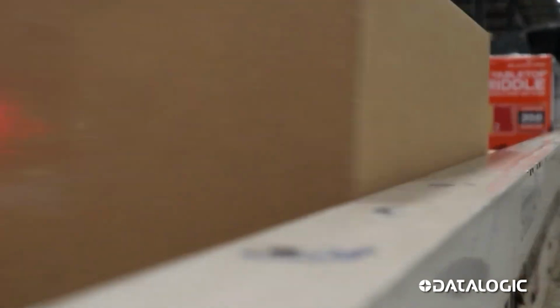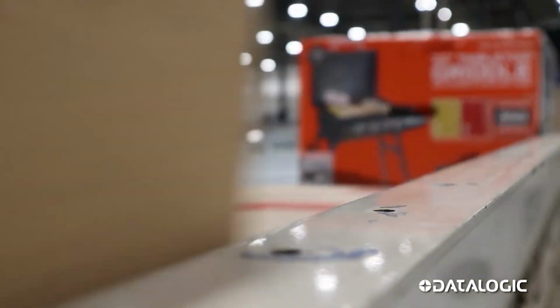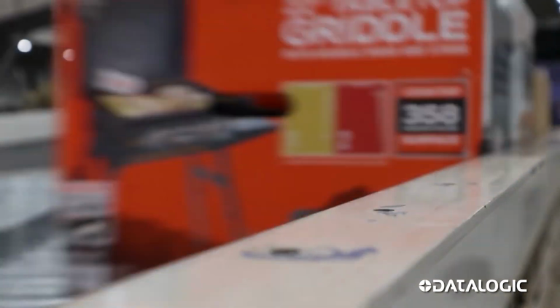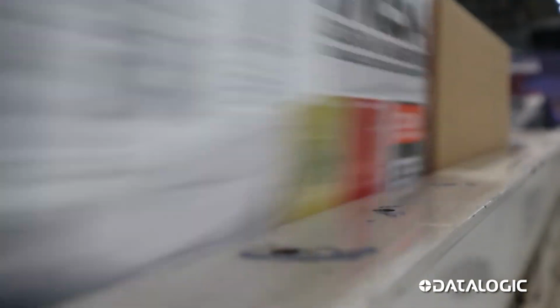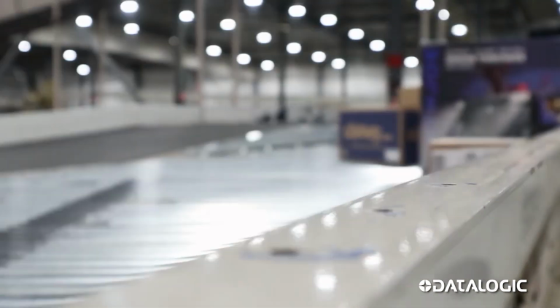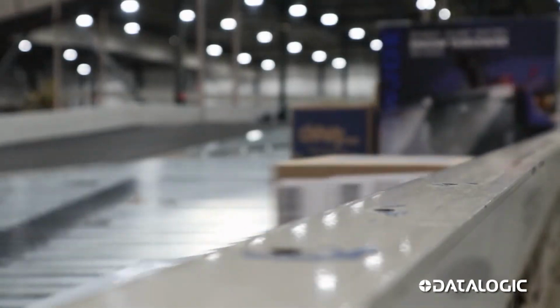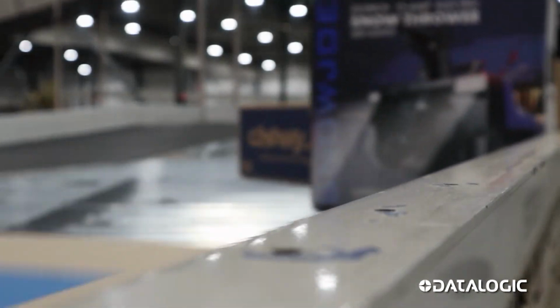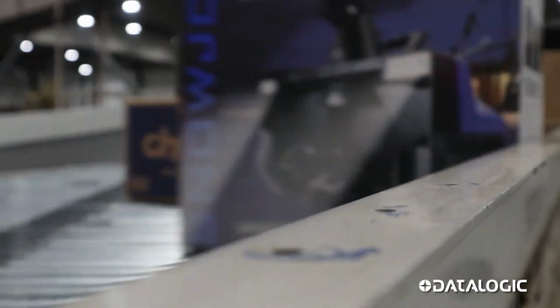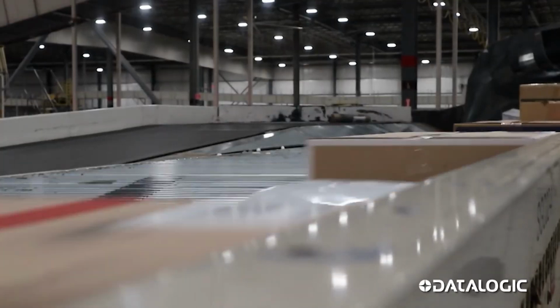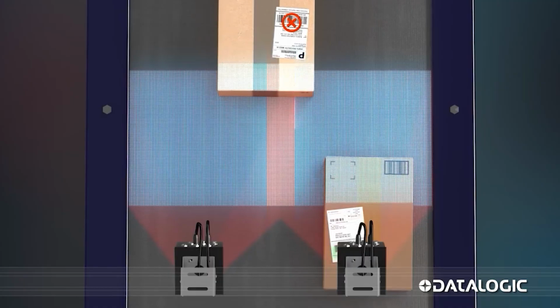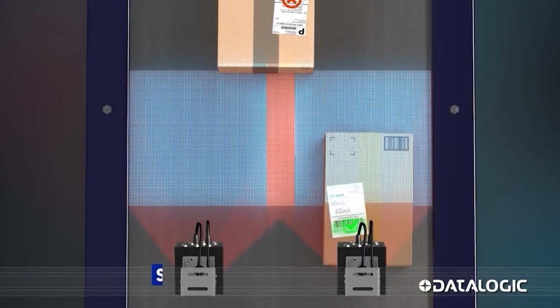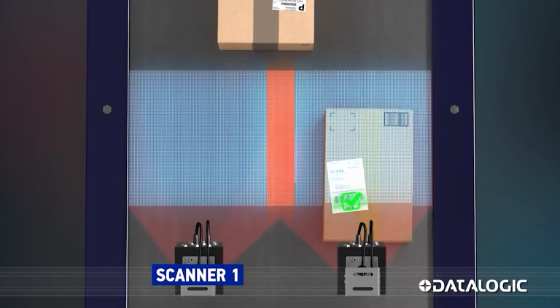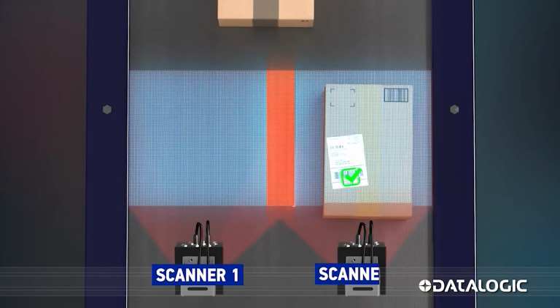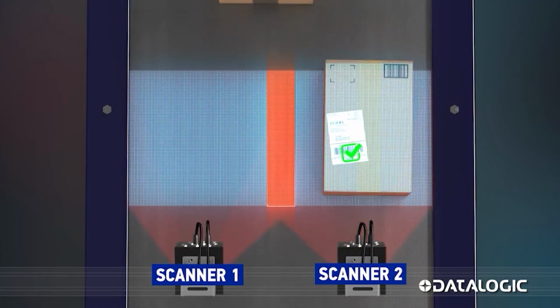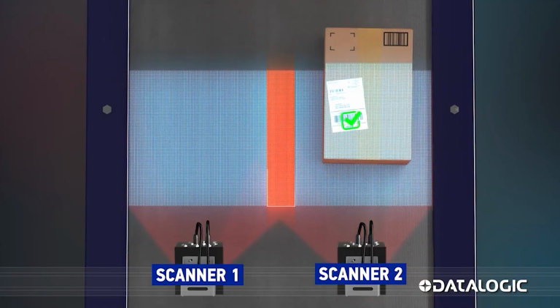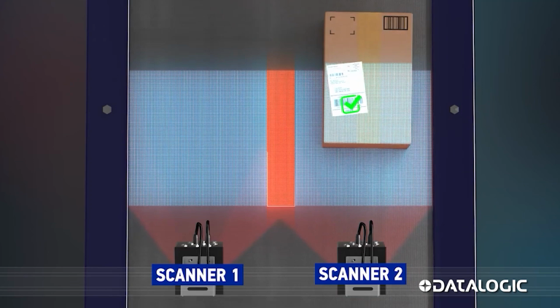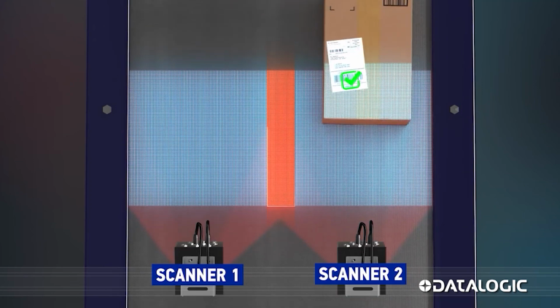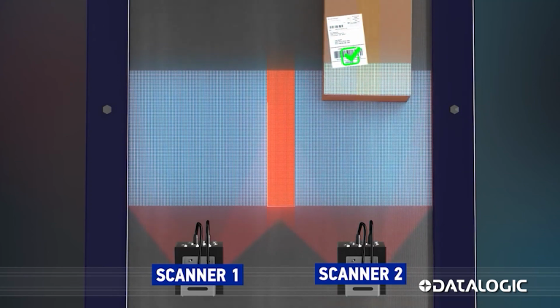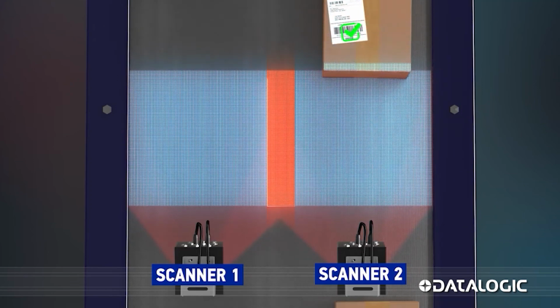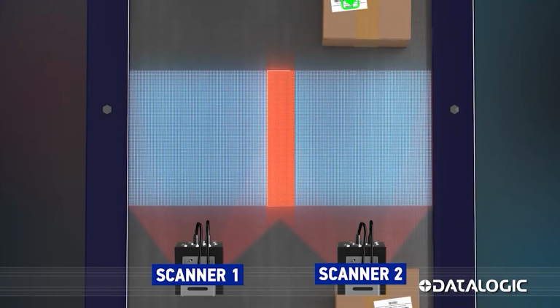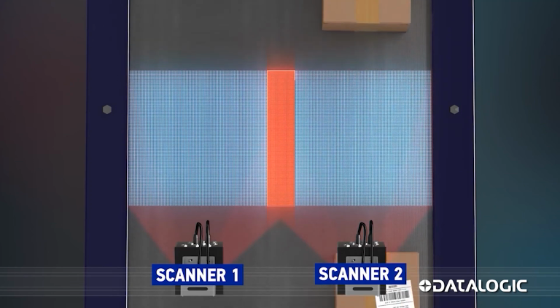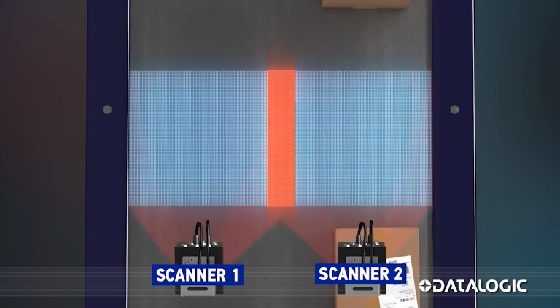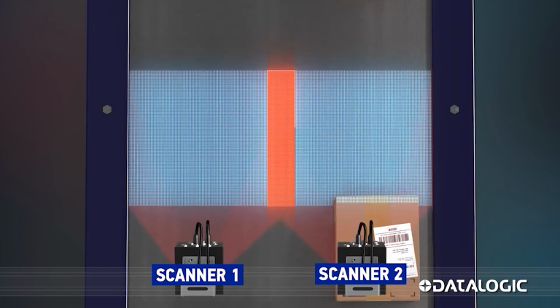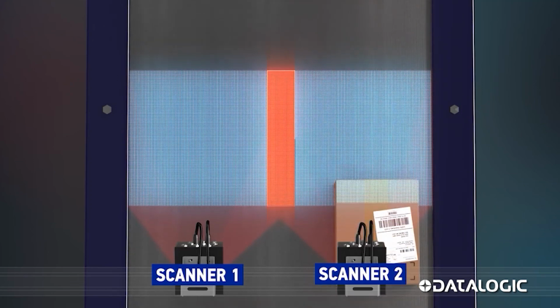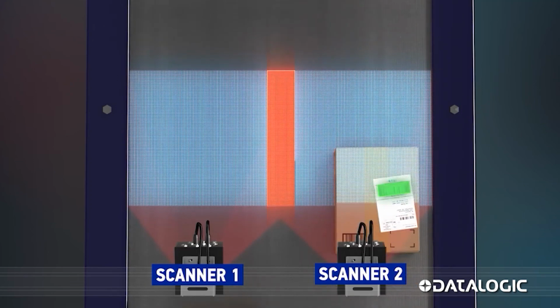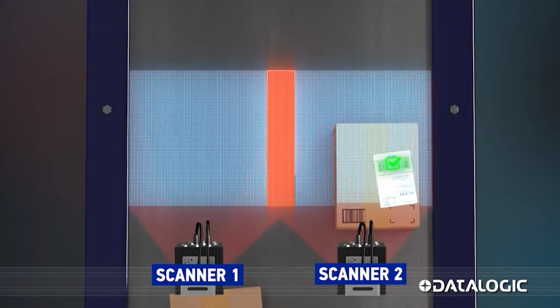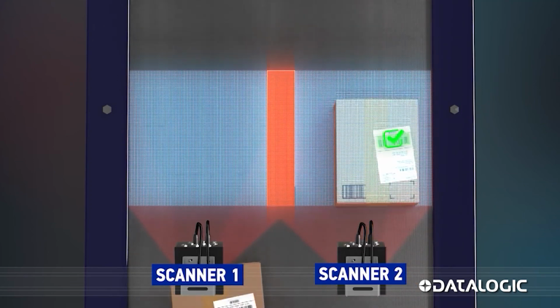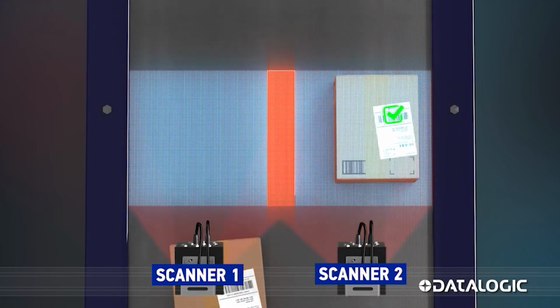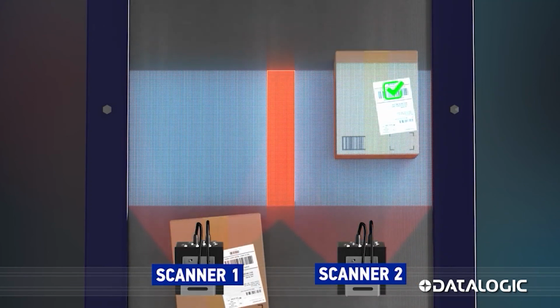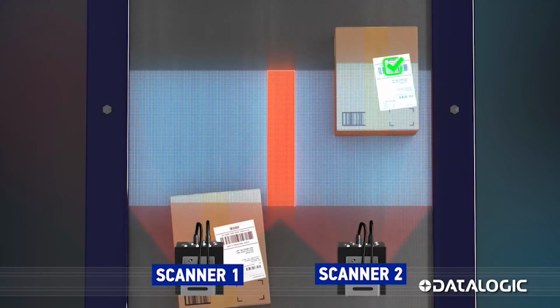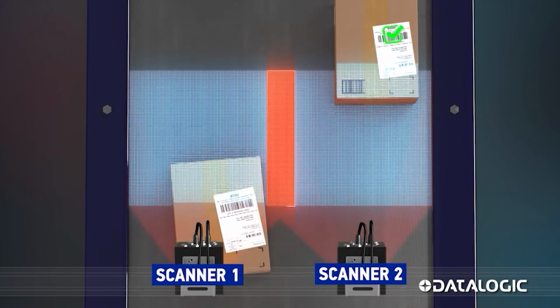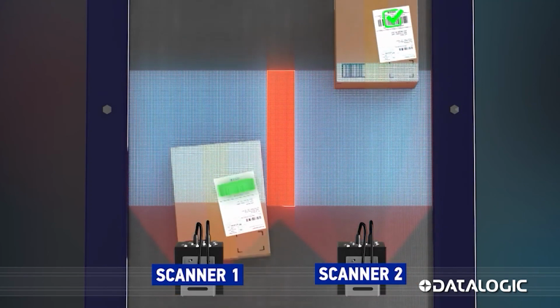Fast wide conveyors are used for moving parcels, requiring multiple scanner systems to be installed across the width of the conveyor to ensure the capture of traceability information.